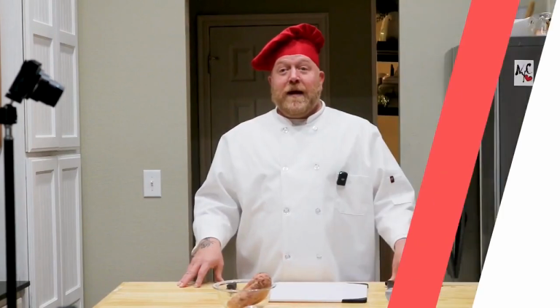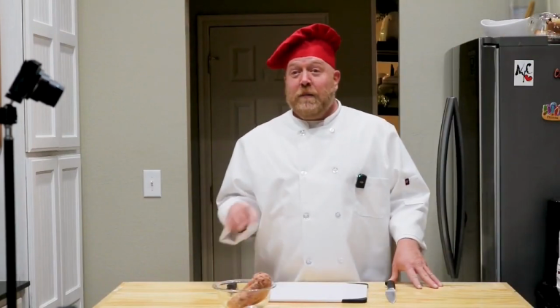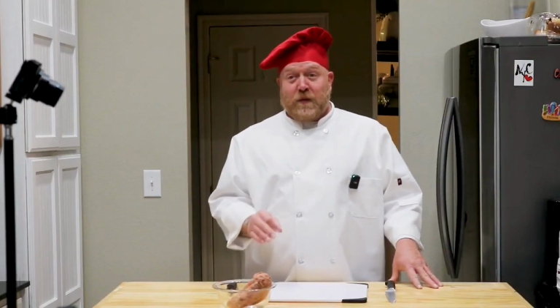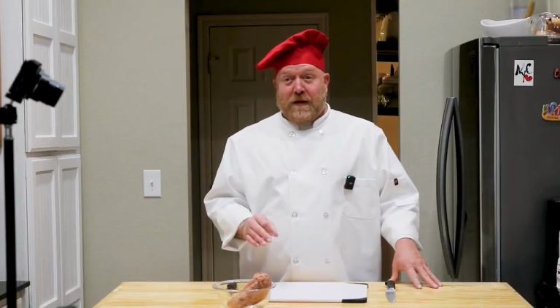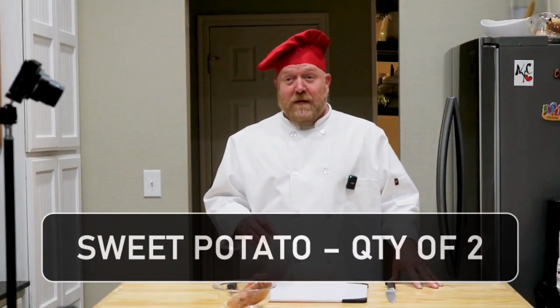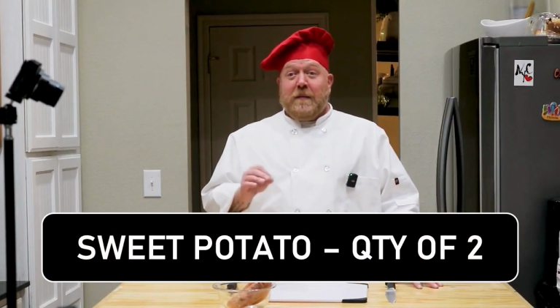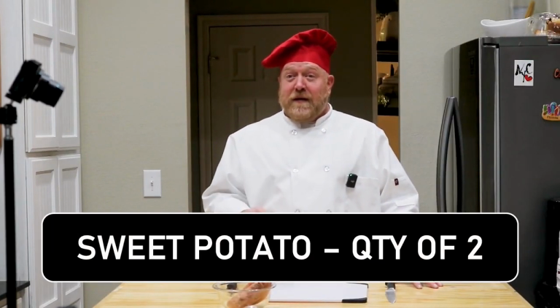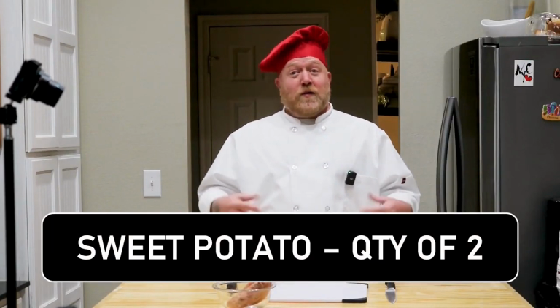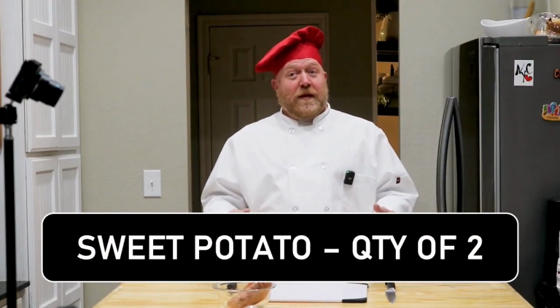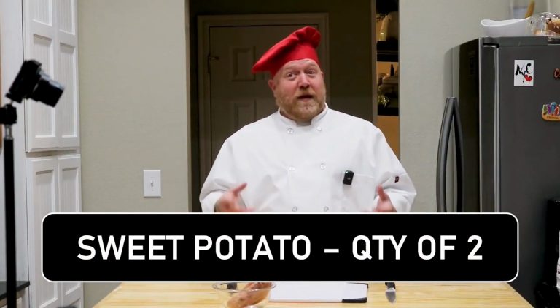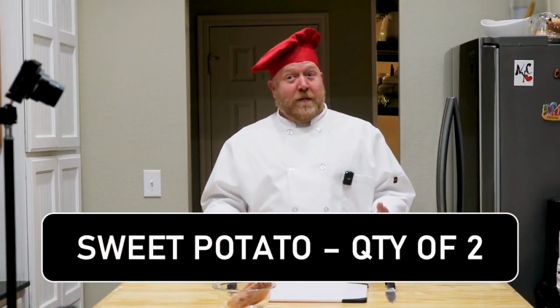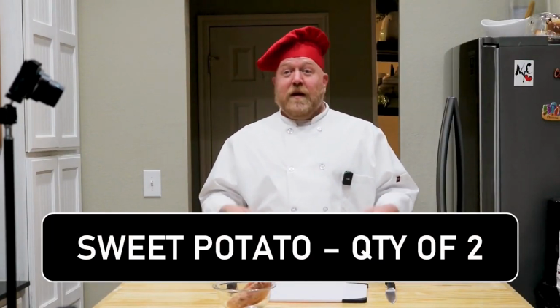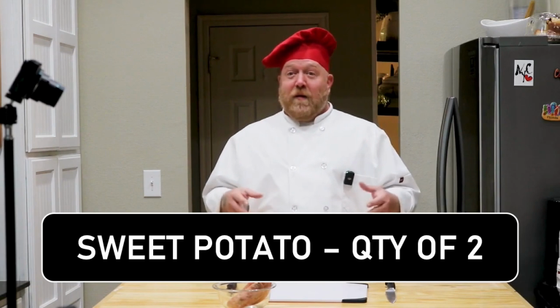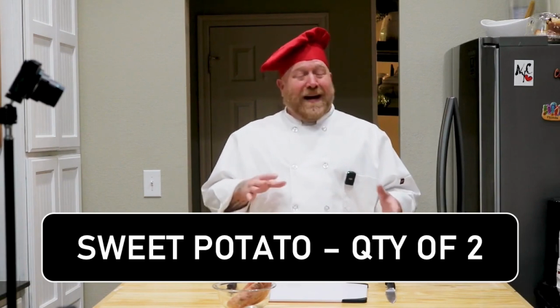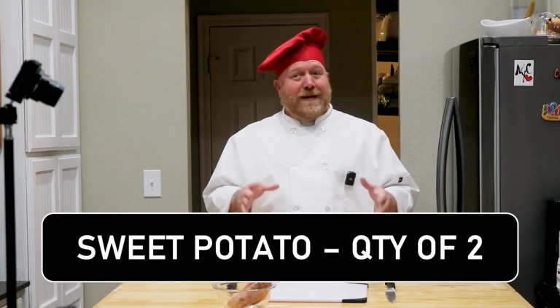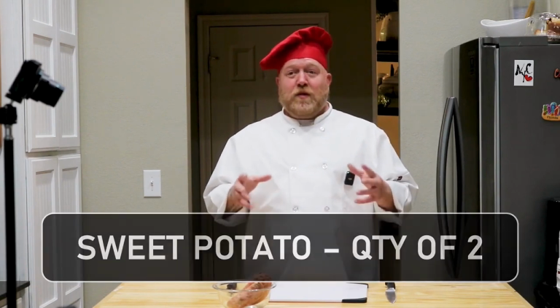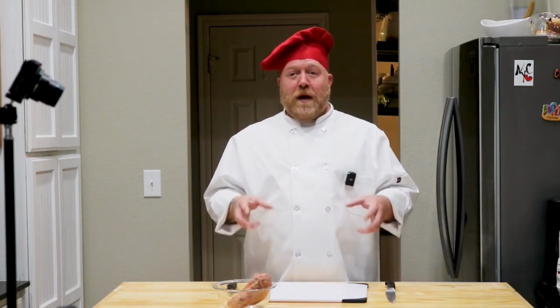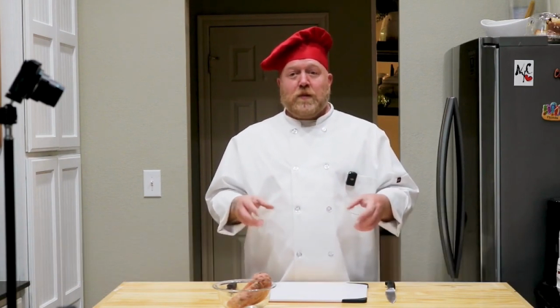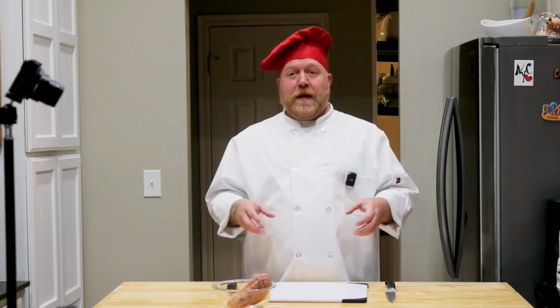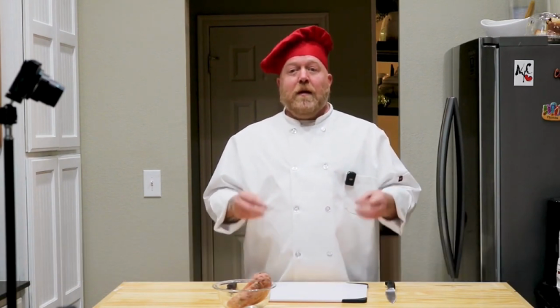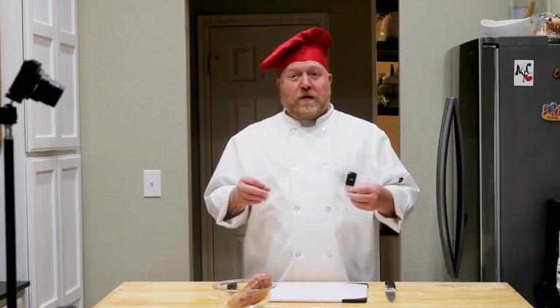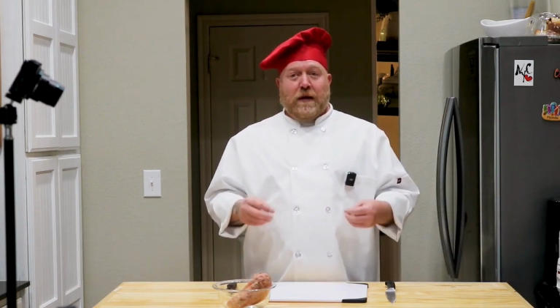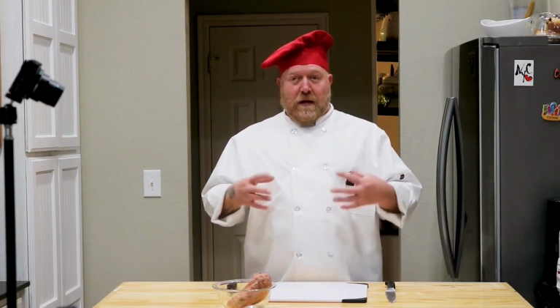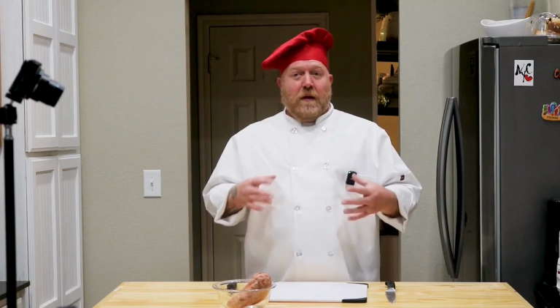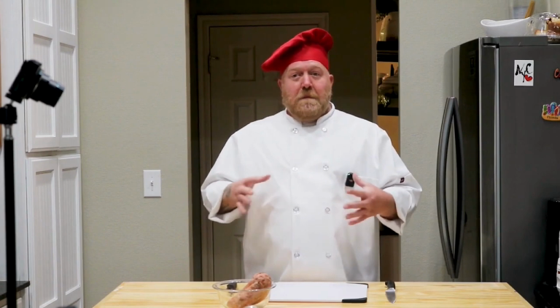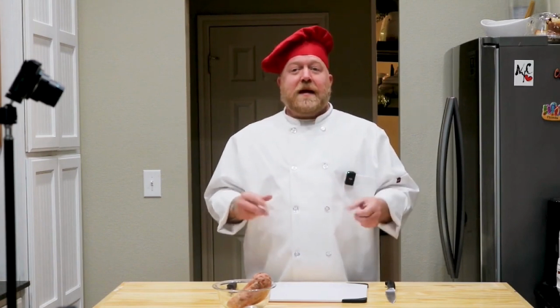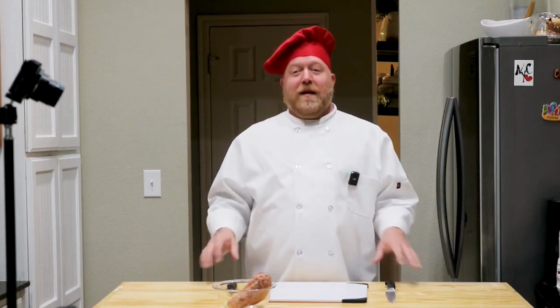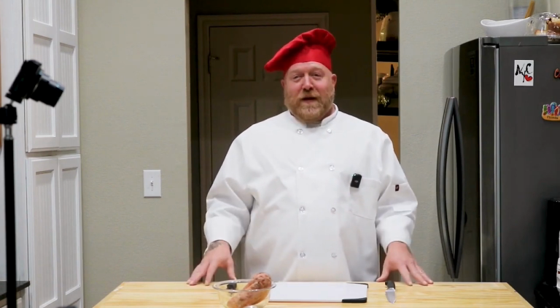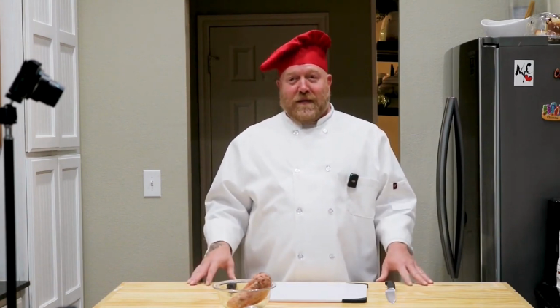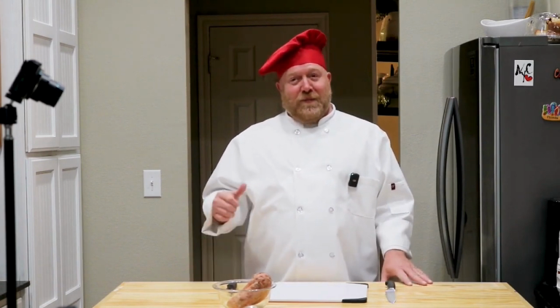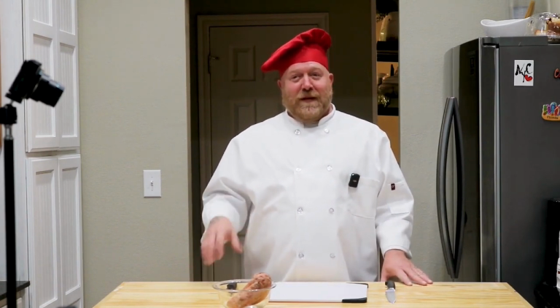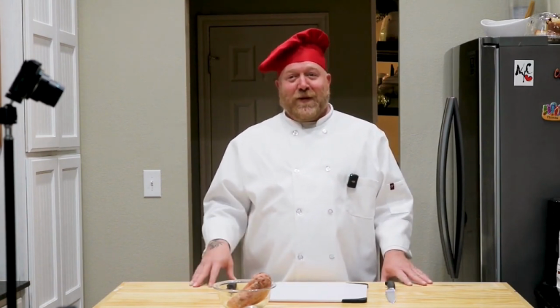Next, we're going to be doing the sweet potatoes, because sweet potatoes have a lot of fiber. I don't like to add too much sweet potato, but it's really good to help make everything operate correctly within the little girl.